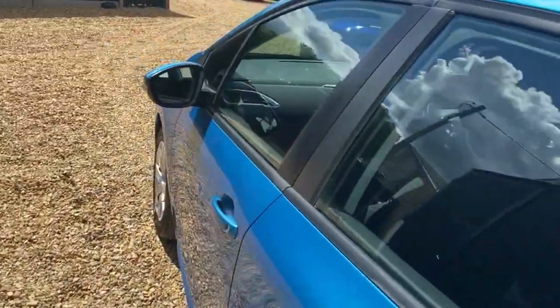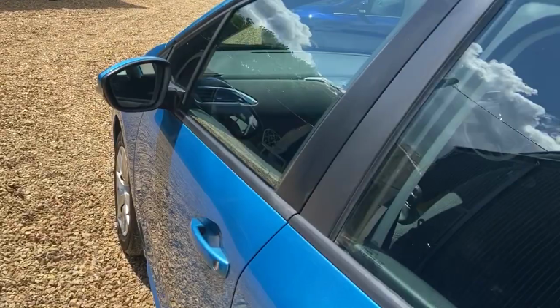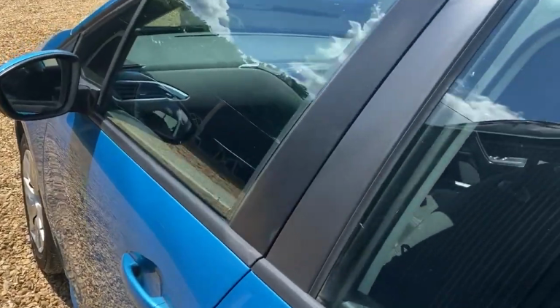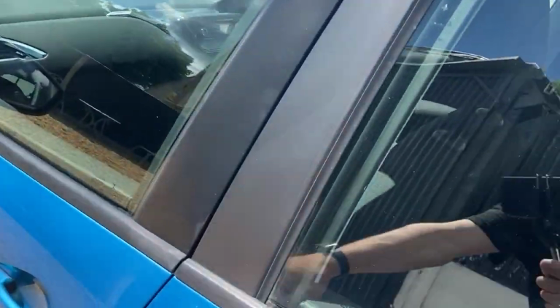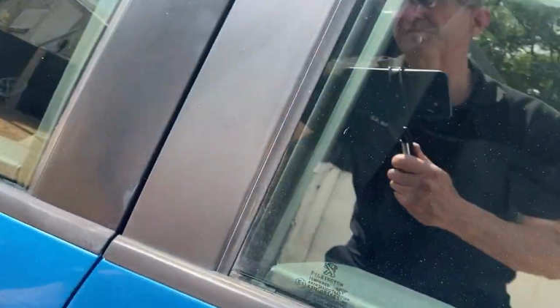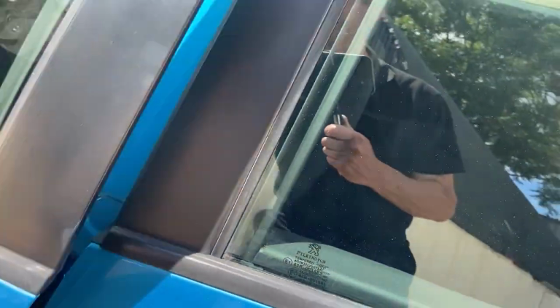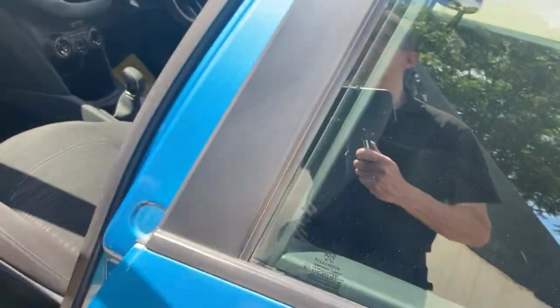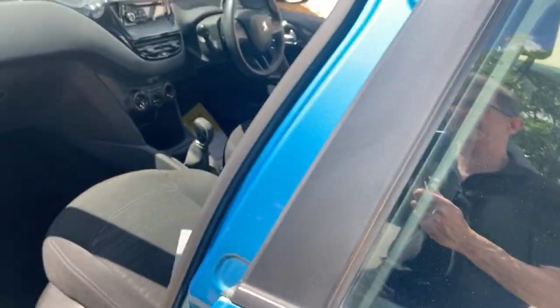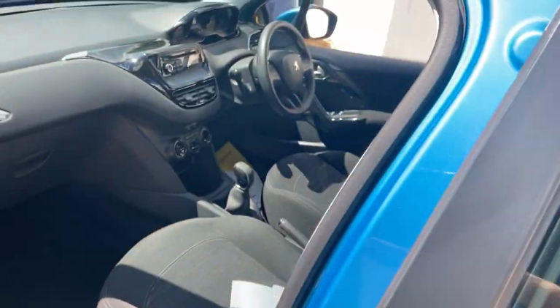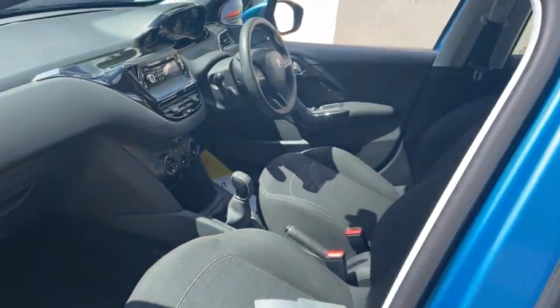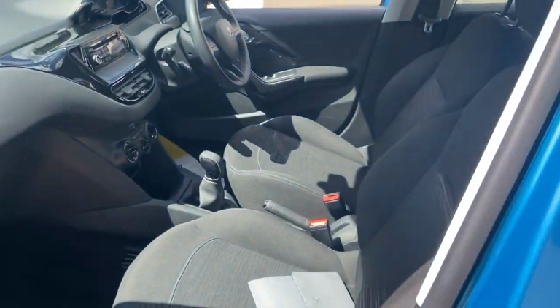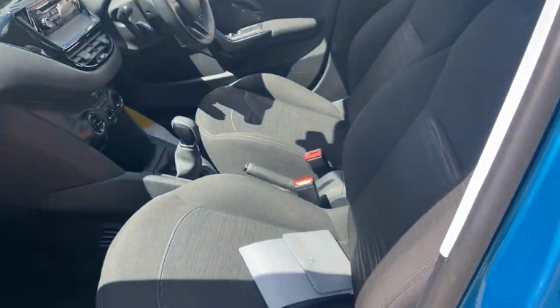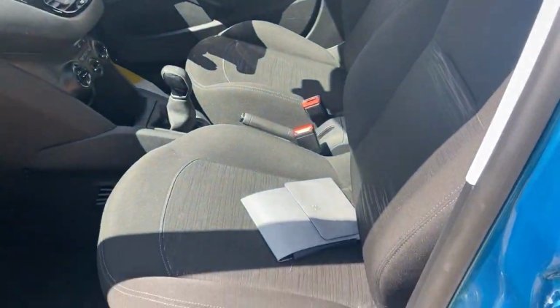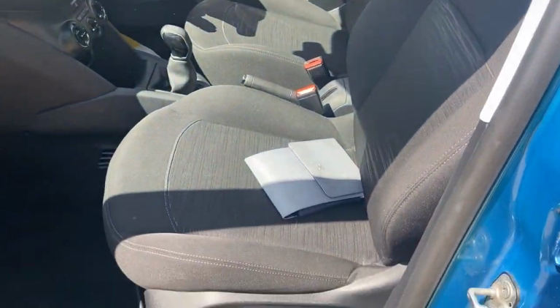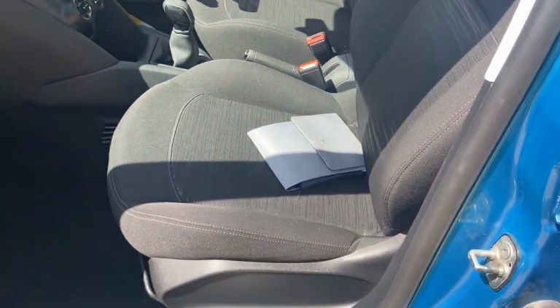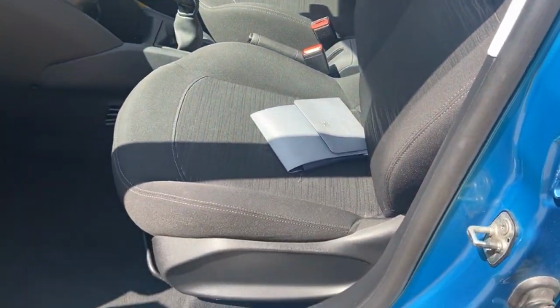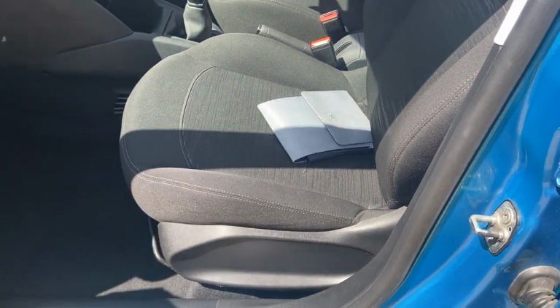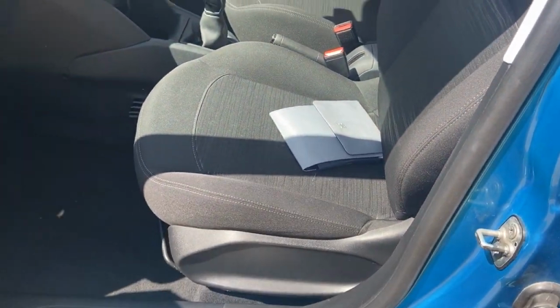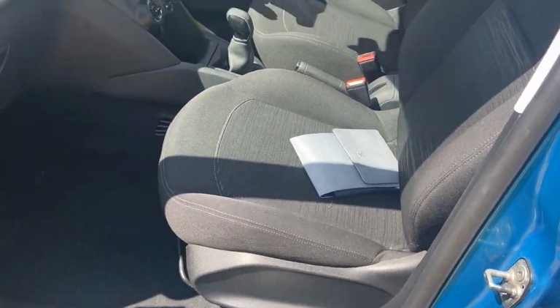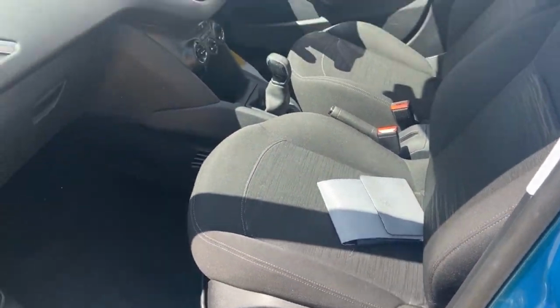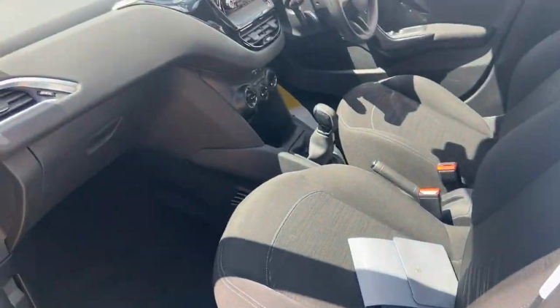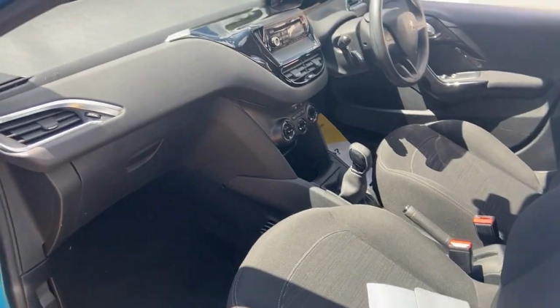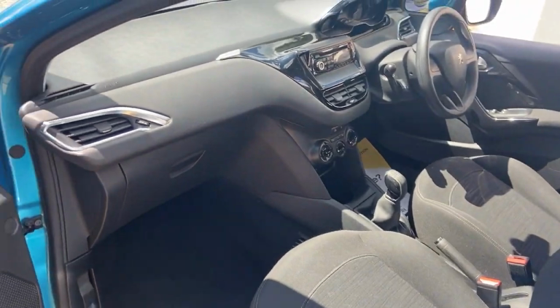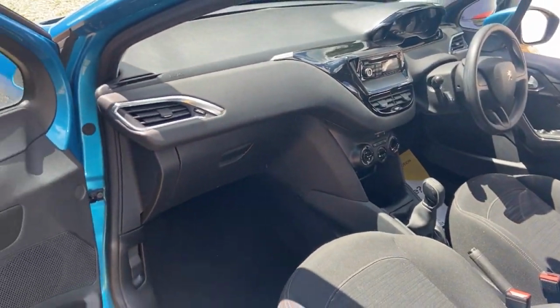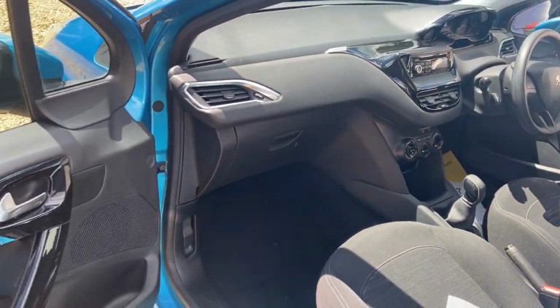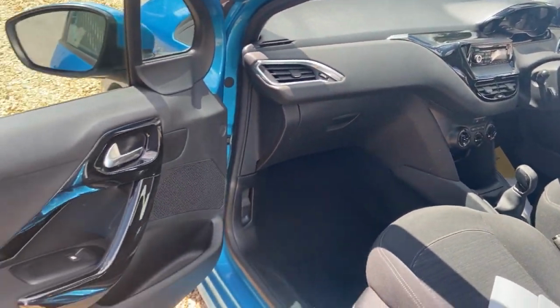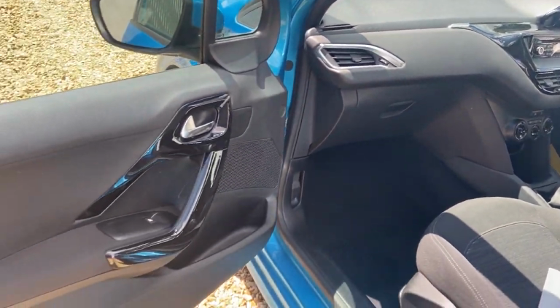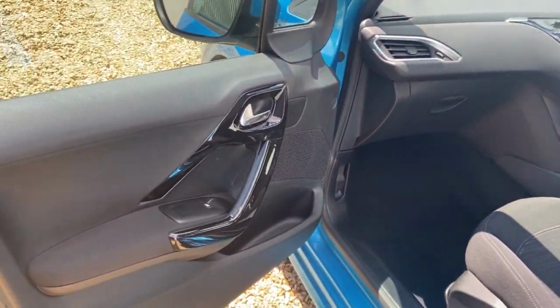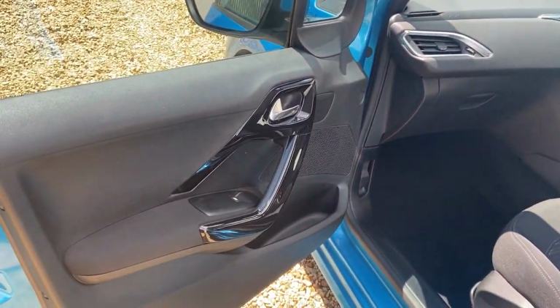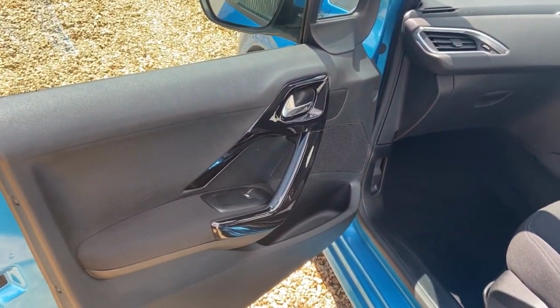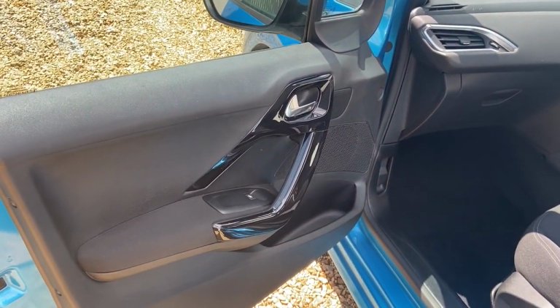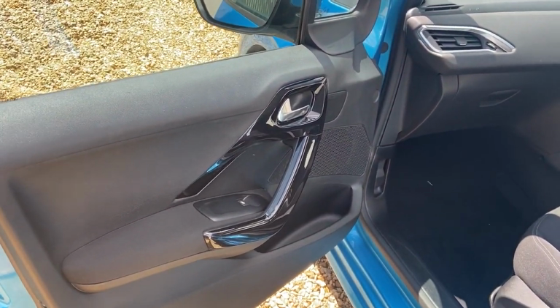There's your brand new spare wheel, never been on, and all the tools are there. Moving to the passenger front, there's your book pack with the service stamps and the service invoices which also go with it. Electric front windows.